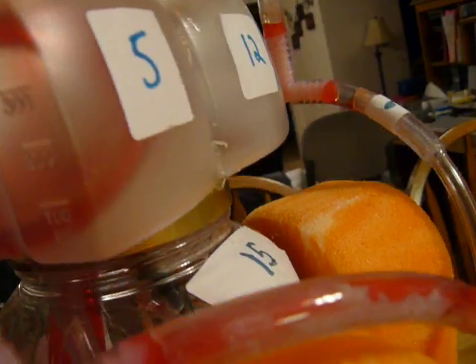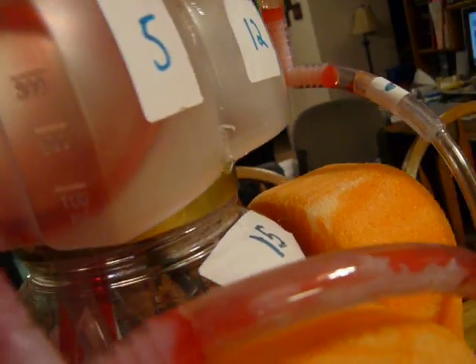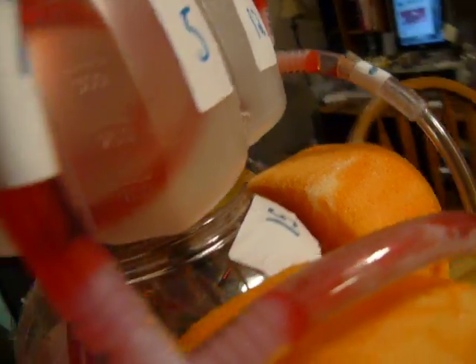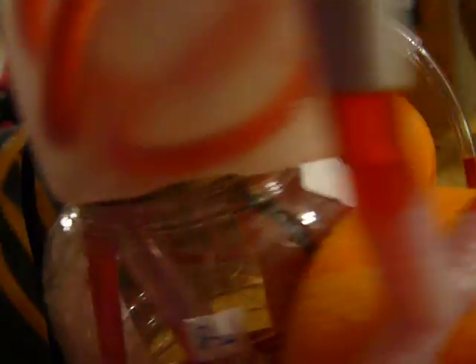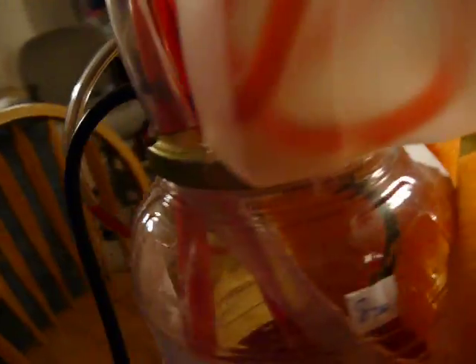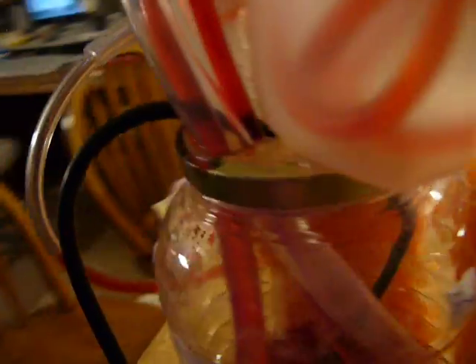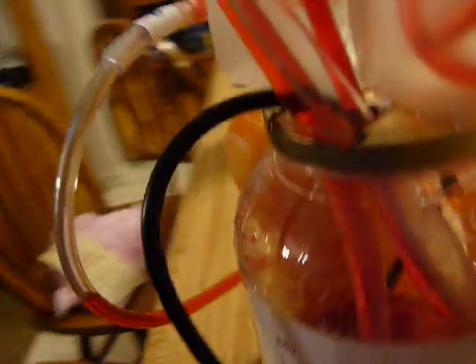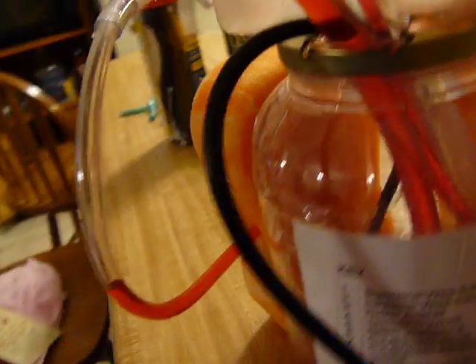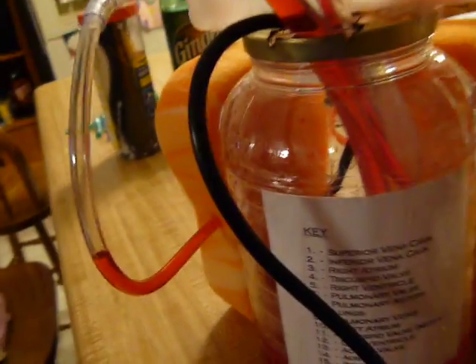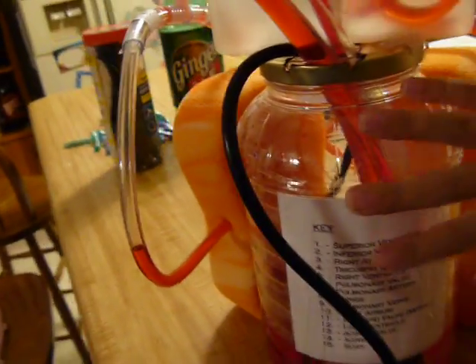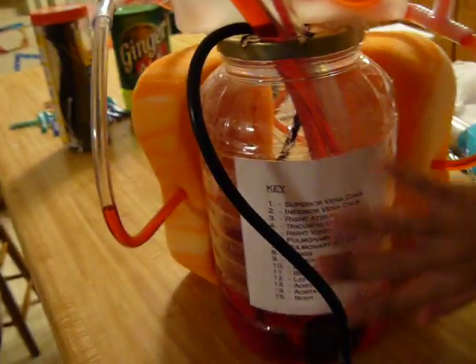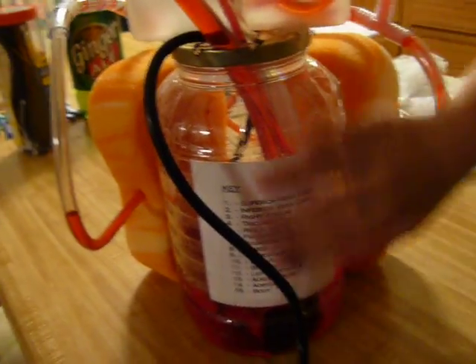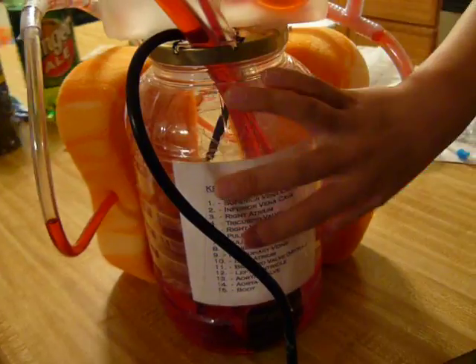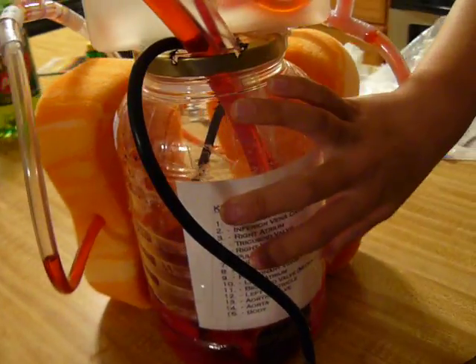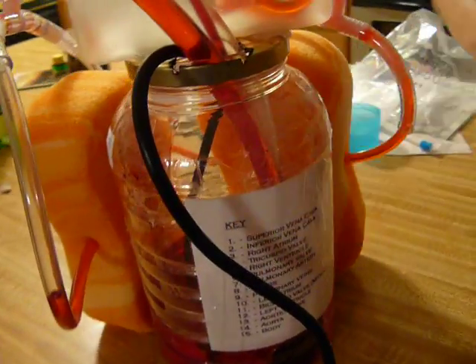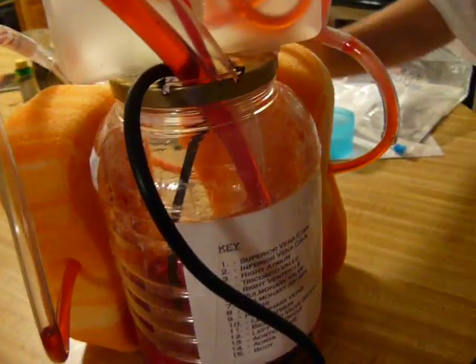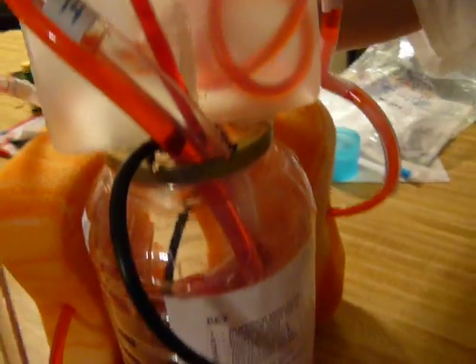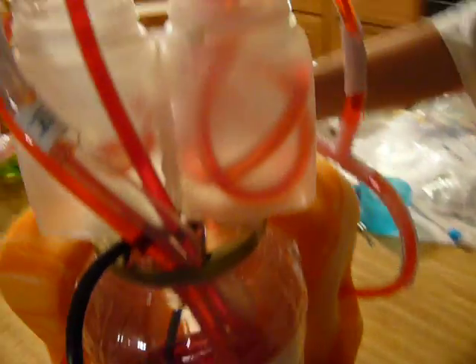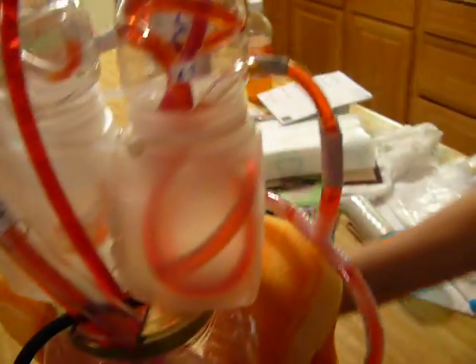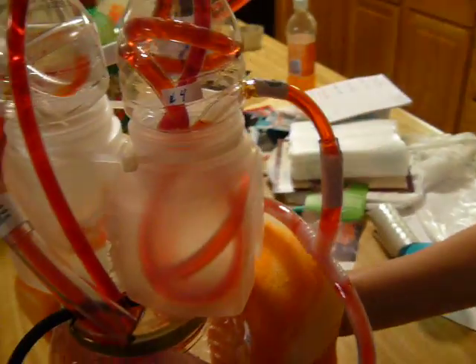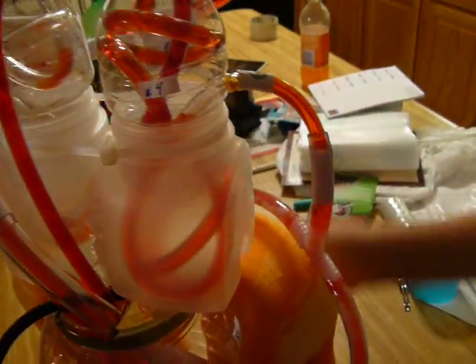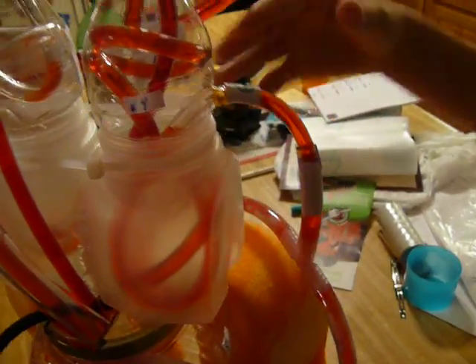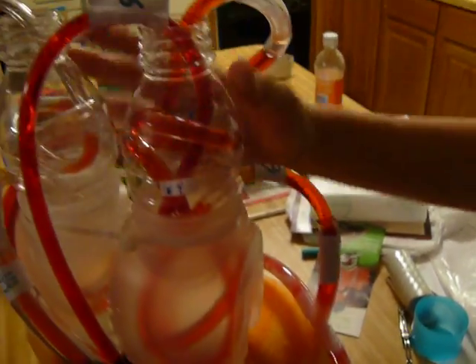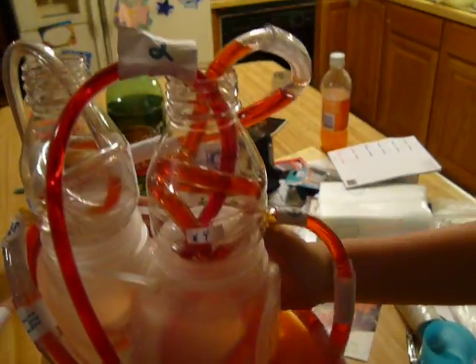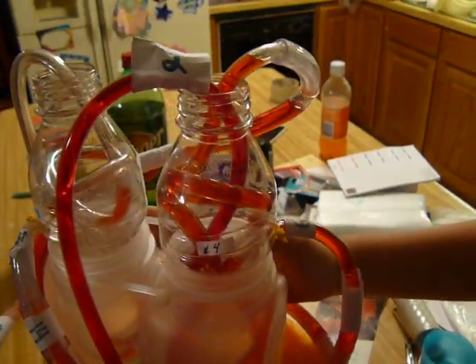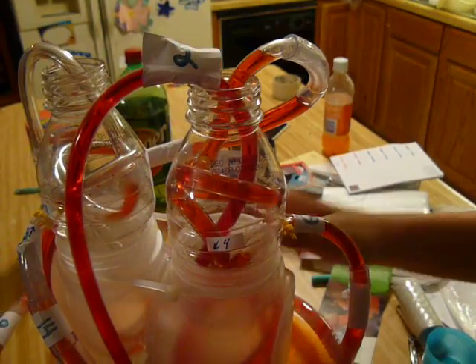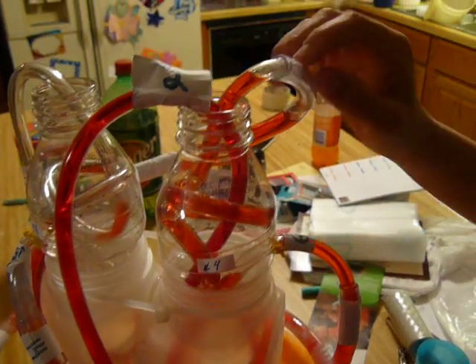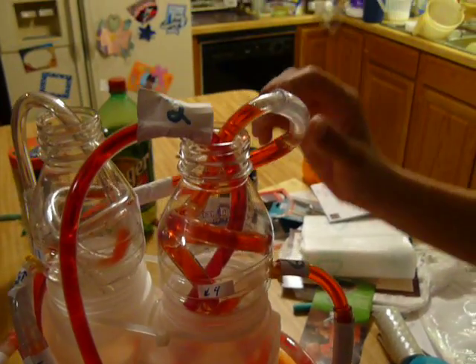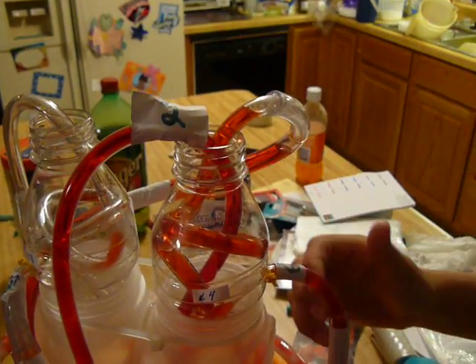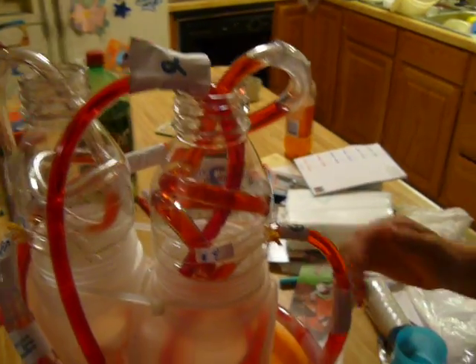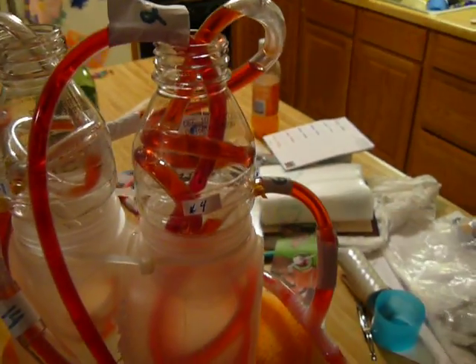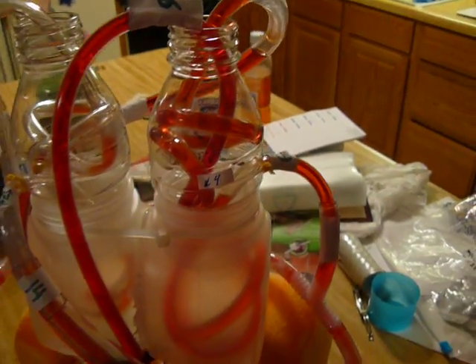Tell me what we're looking at. The lower part is the body and the two sponges are aligned. And this is the heart here. And all of the tubing is the veins and arteries.